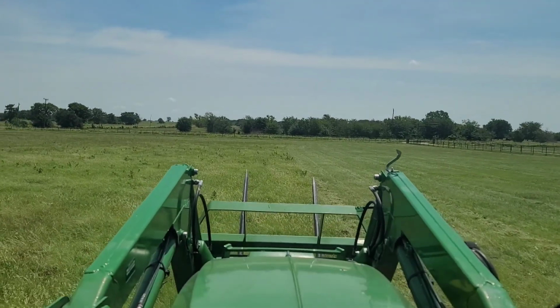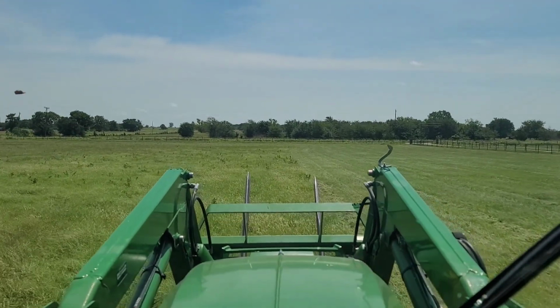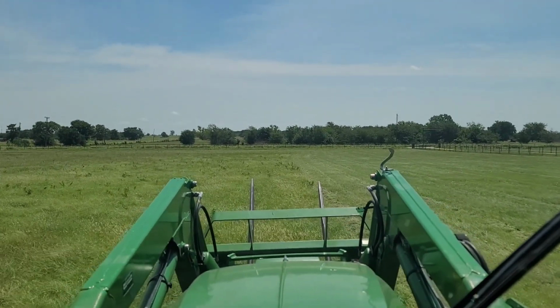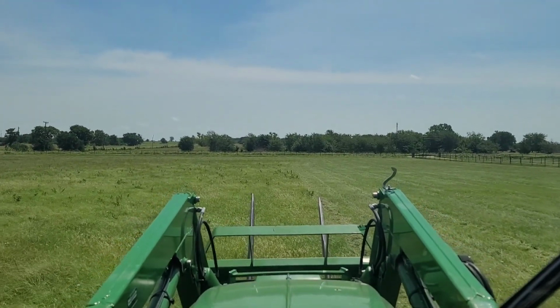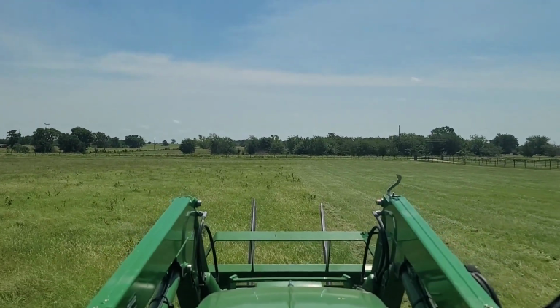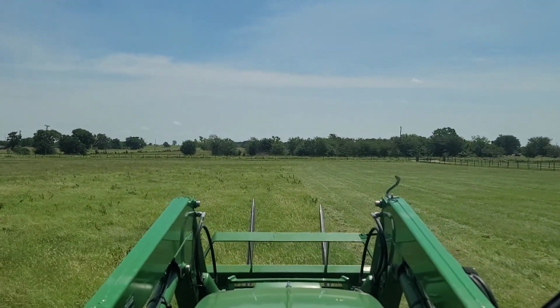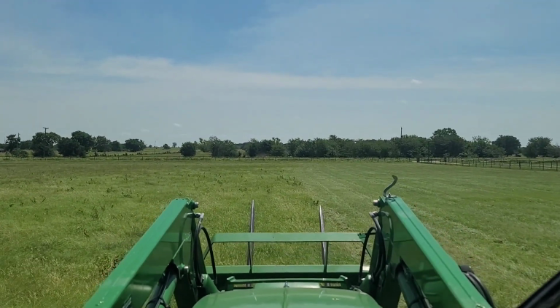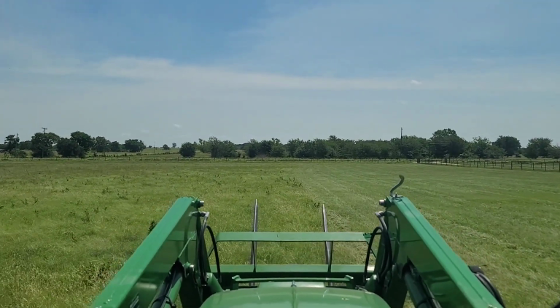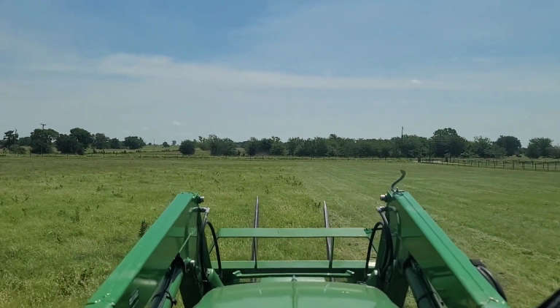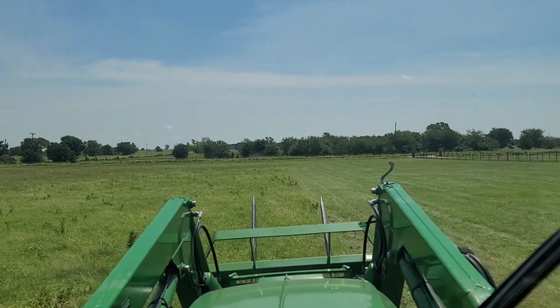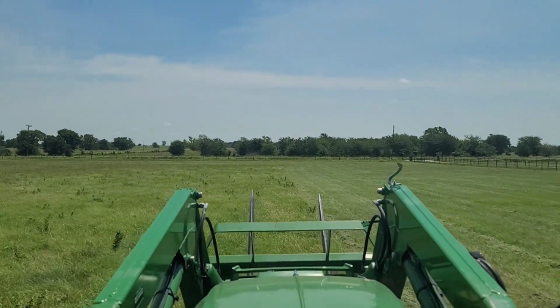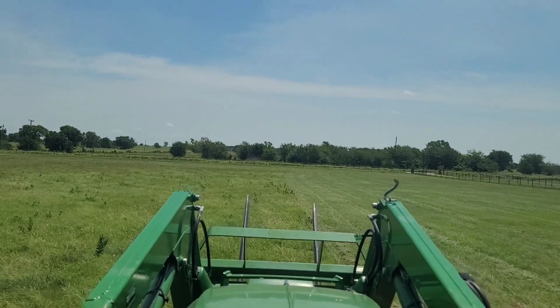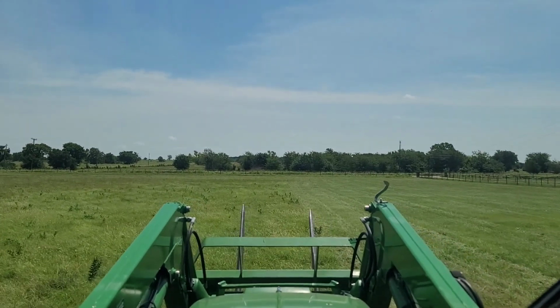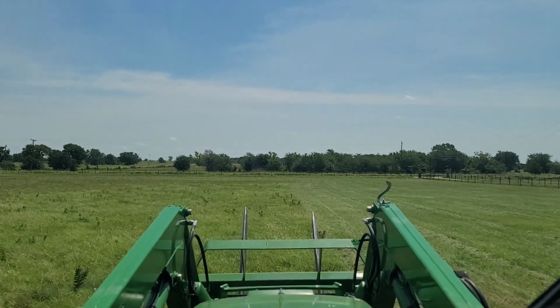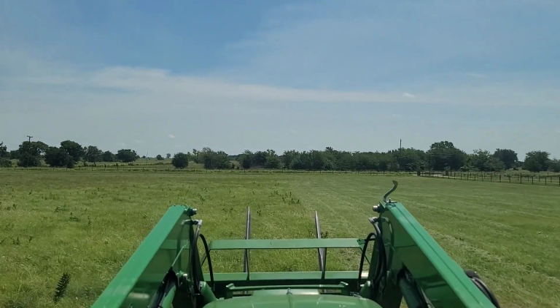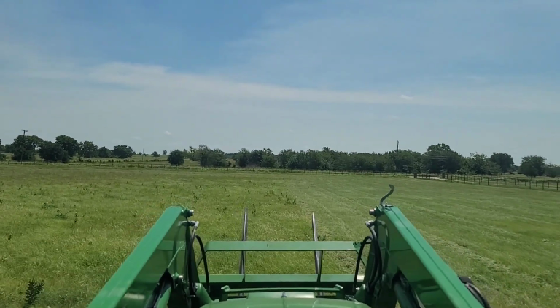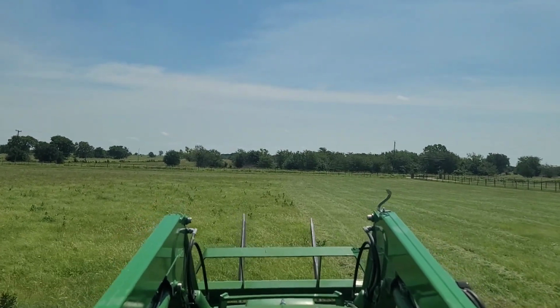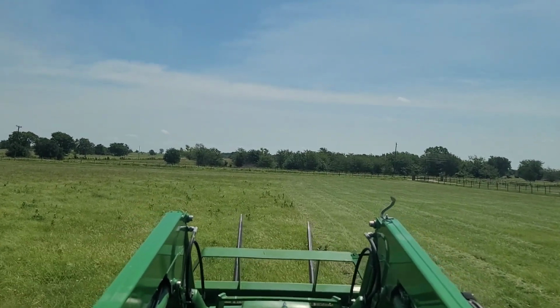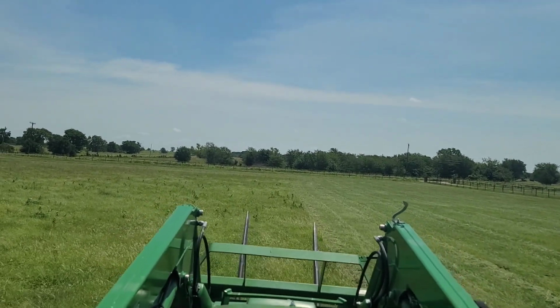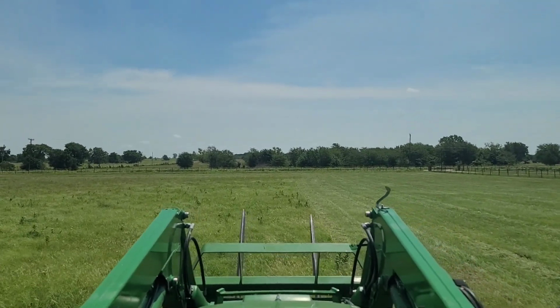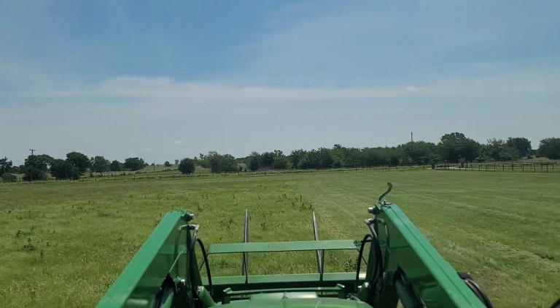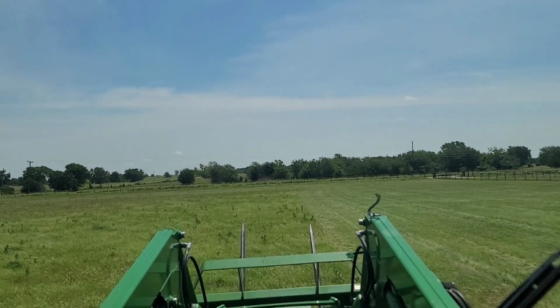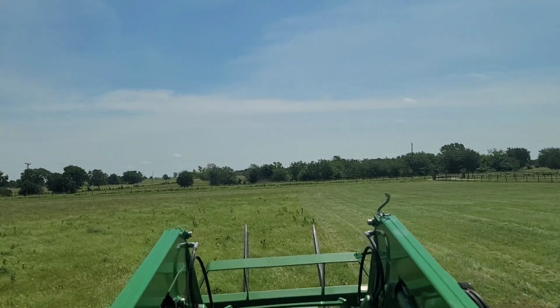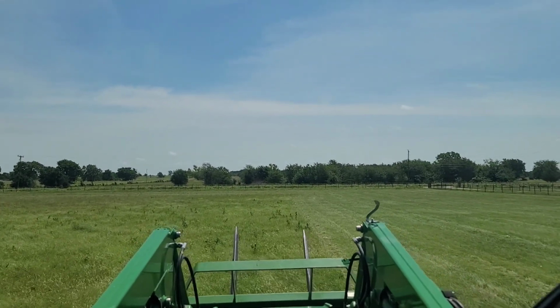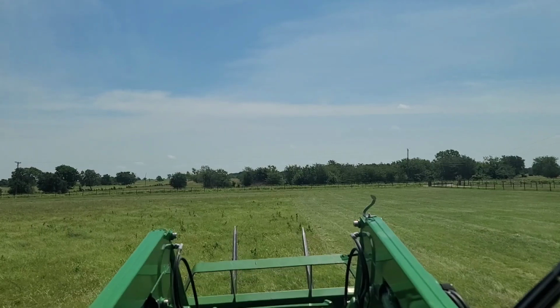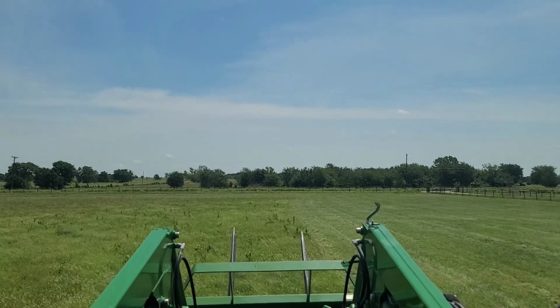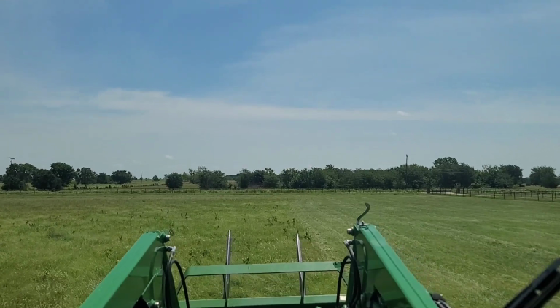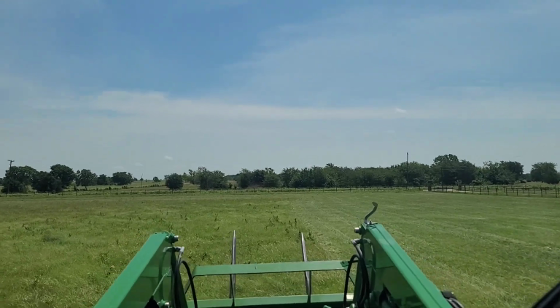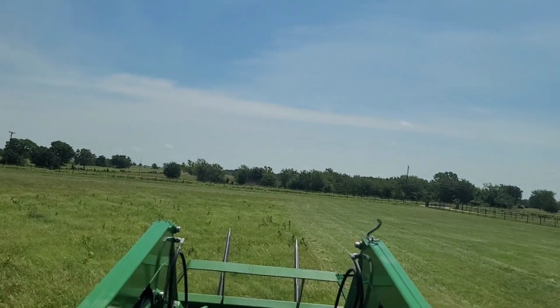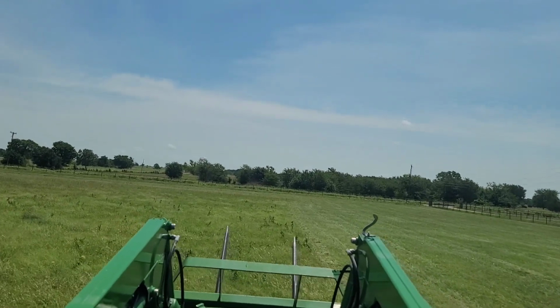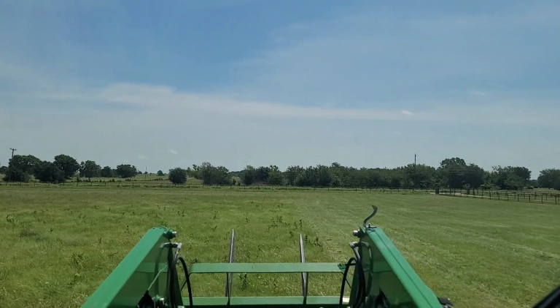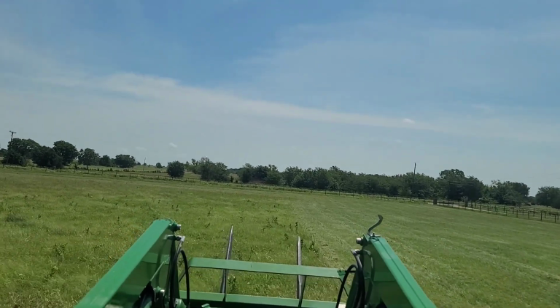I've got a couple of fruit trees I need to put in the ground. I've already put one in the ground. I've got another one I need to put in the ground — get it out of the bucket and into the ground. So we'll be heading over there after this.